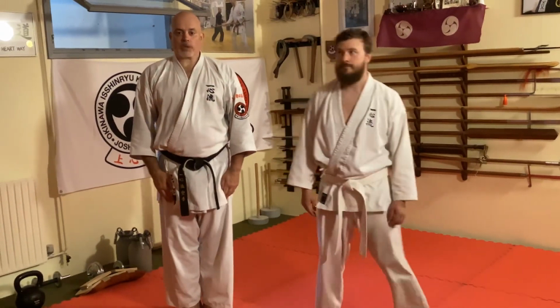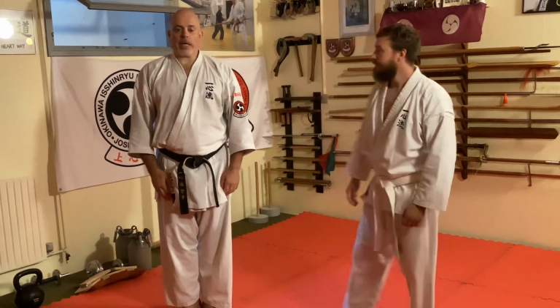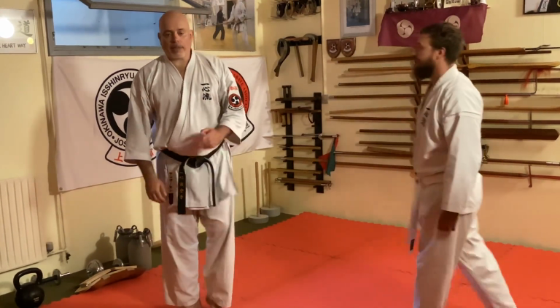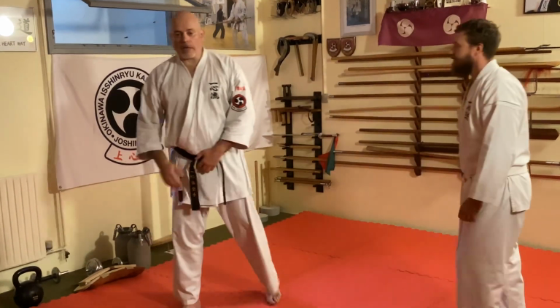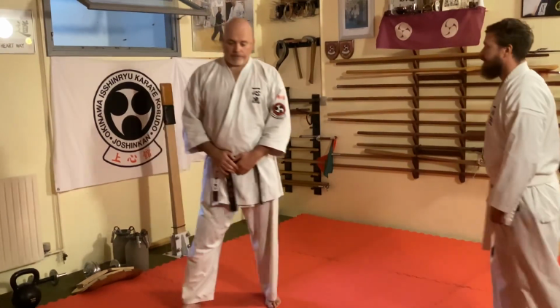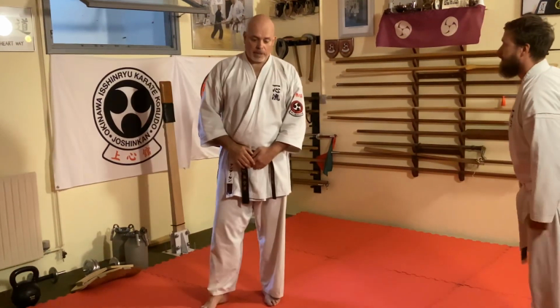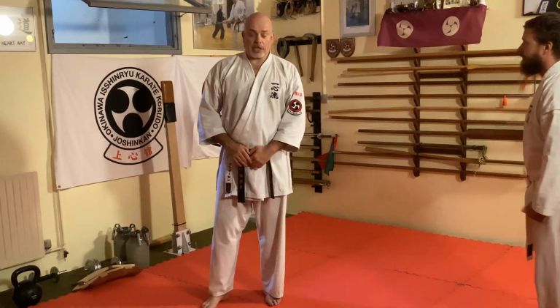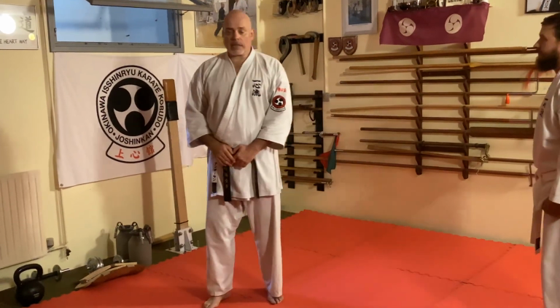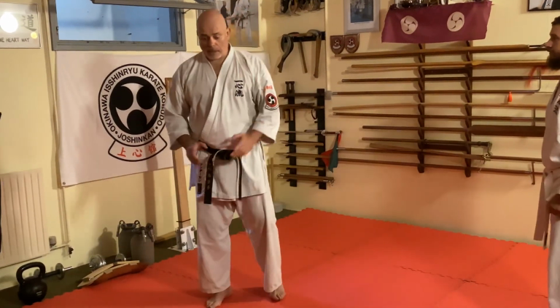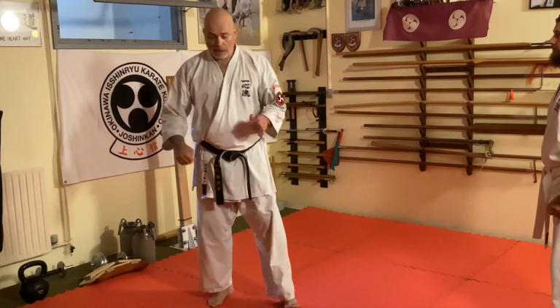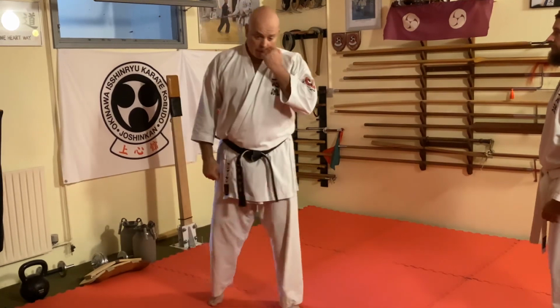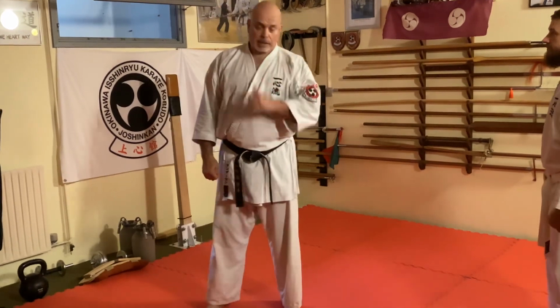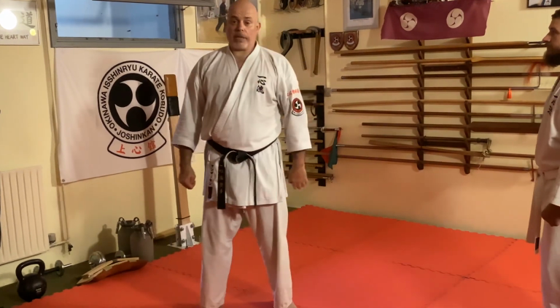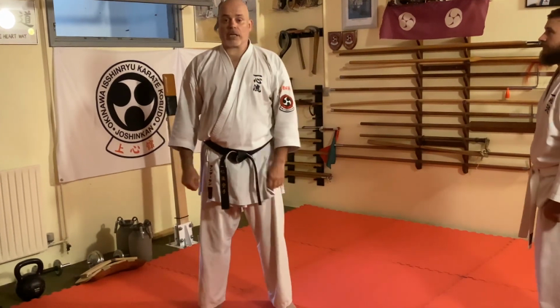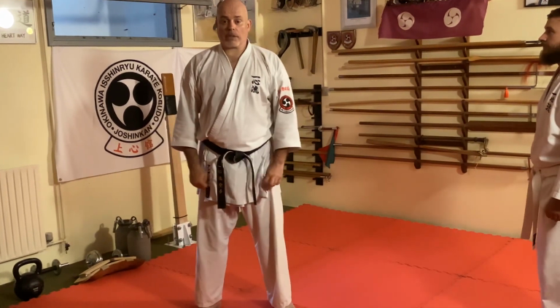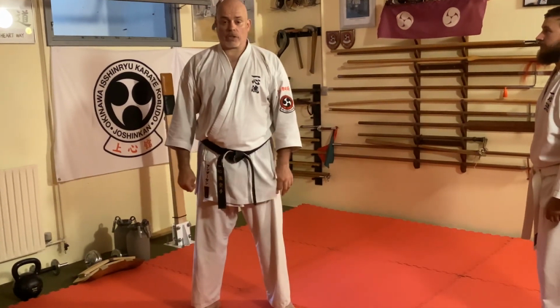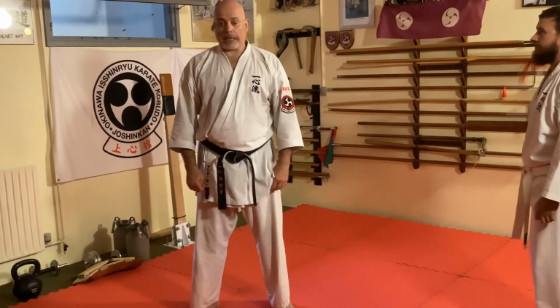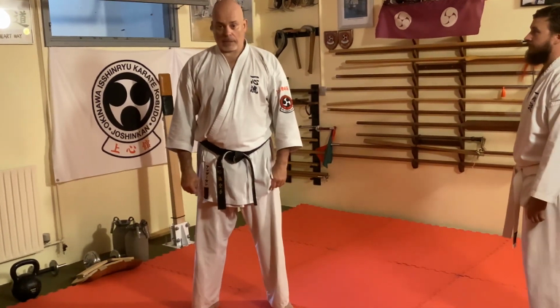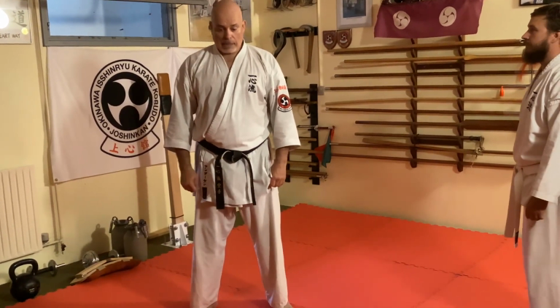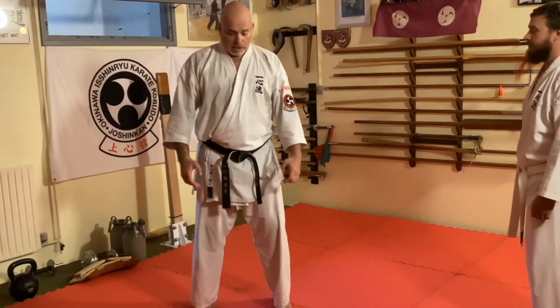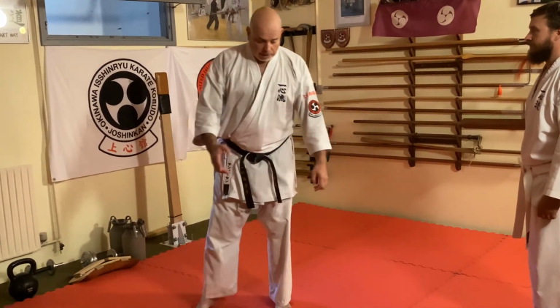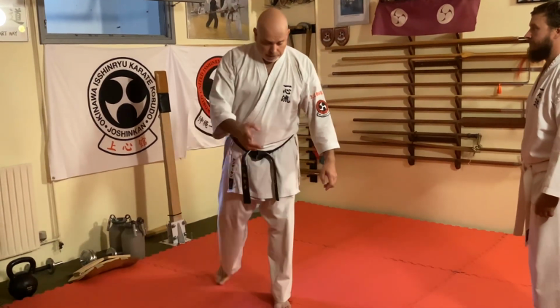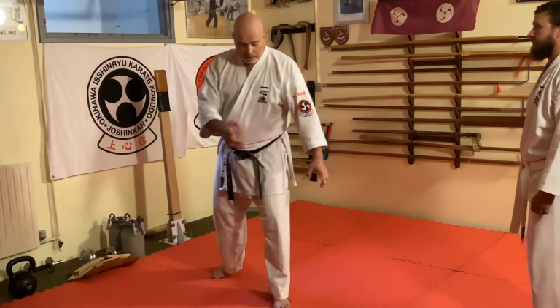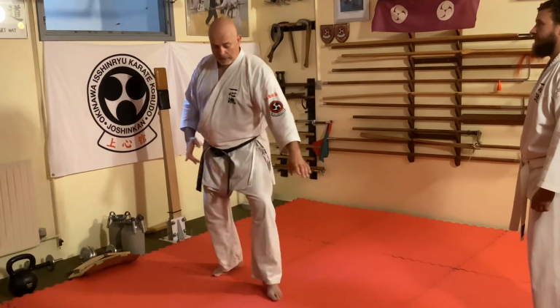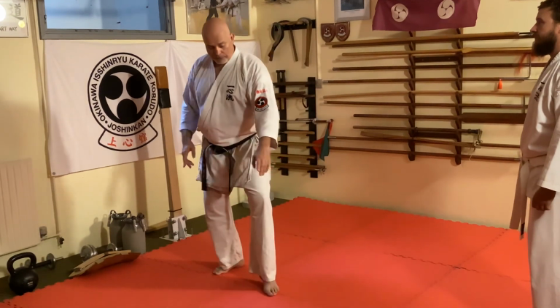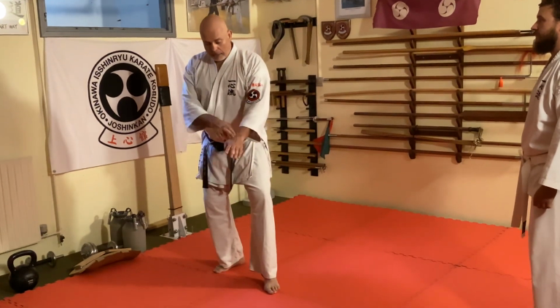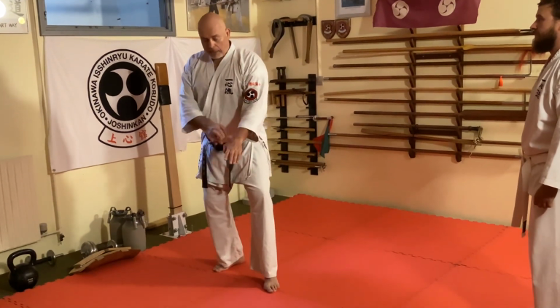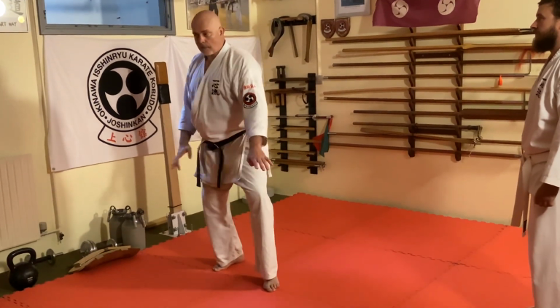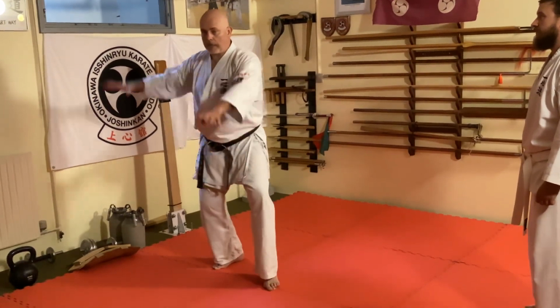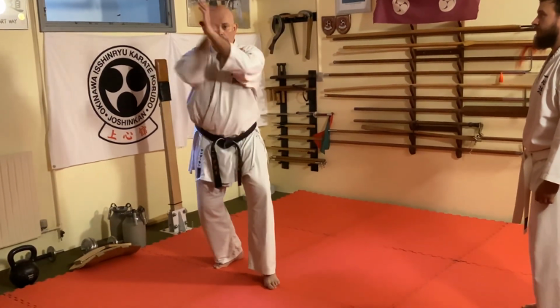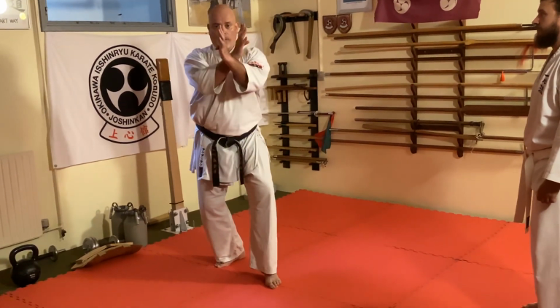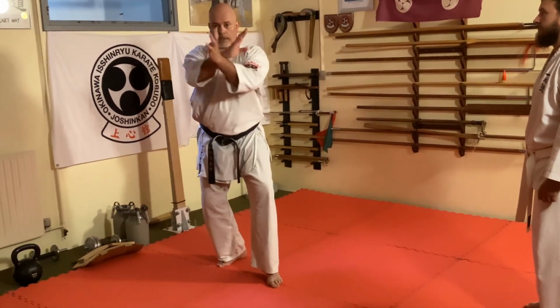The beginning of Chintokata. This is a Bunkai that Oechi Senso showed me many years ago. It's a little bit different because the hand comes from here and goes up like this.